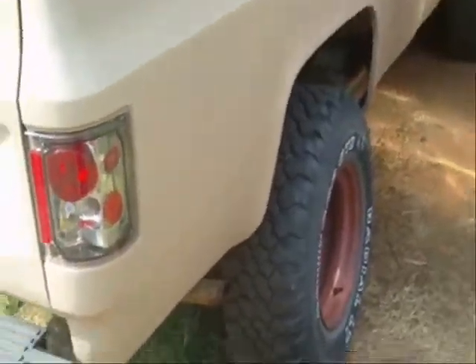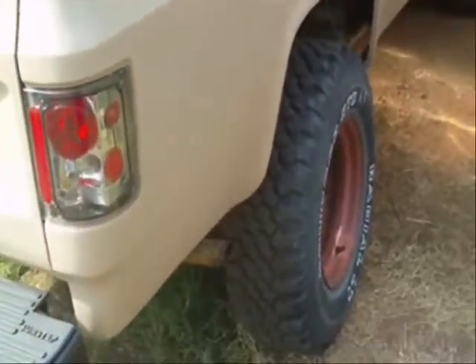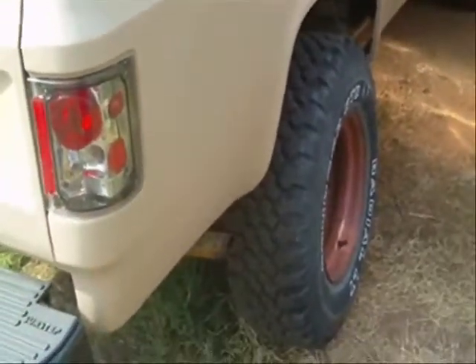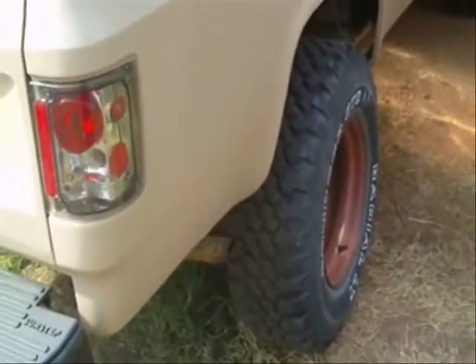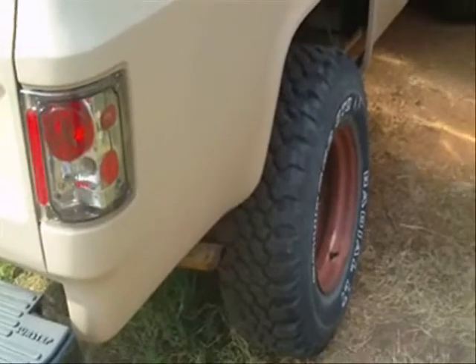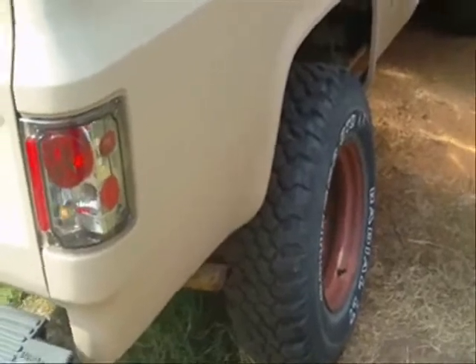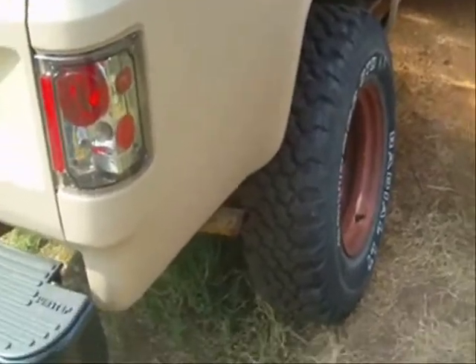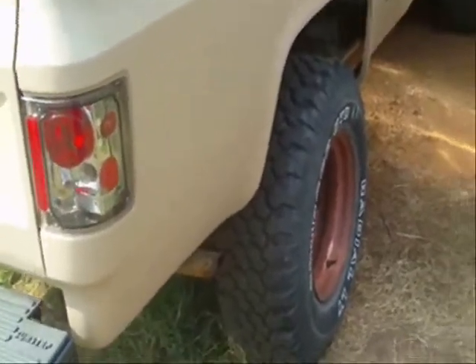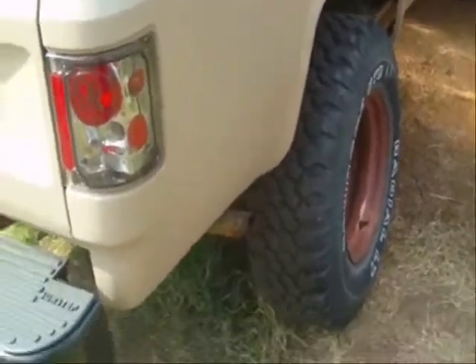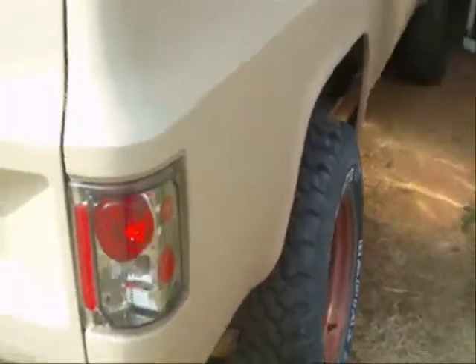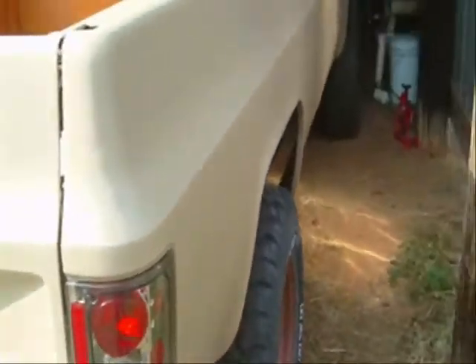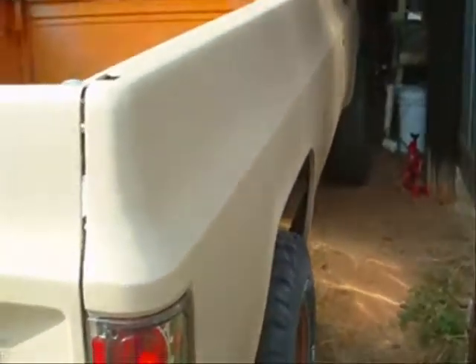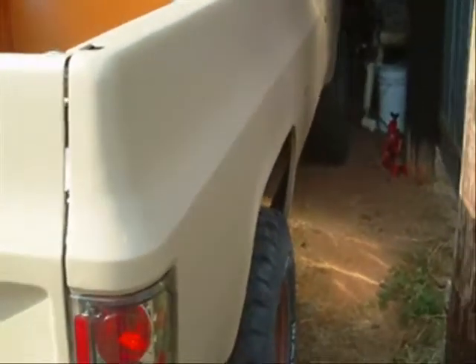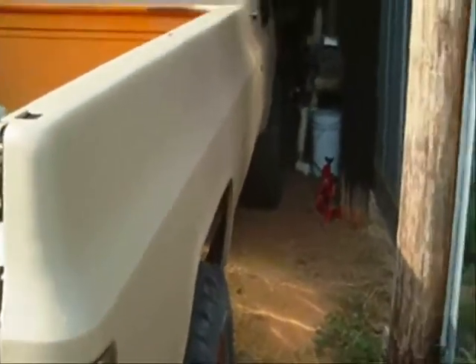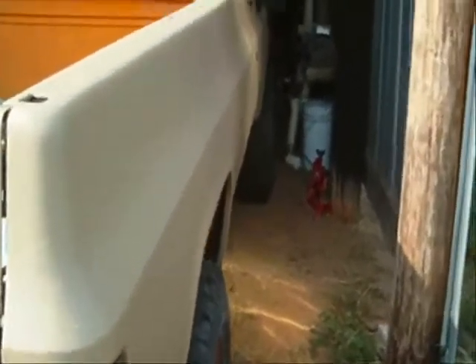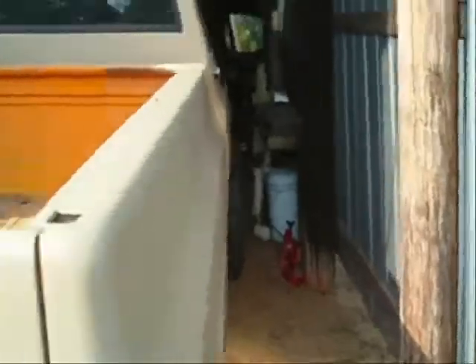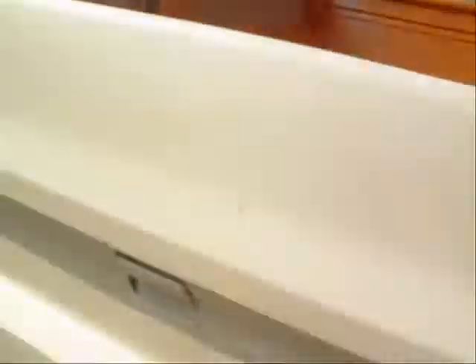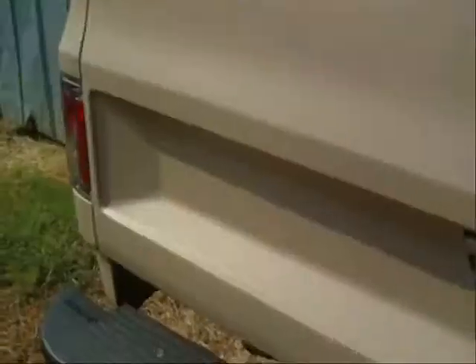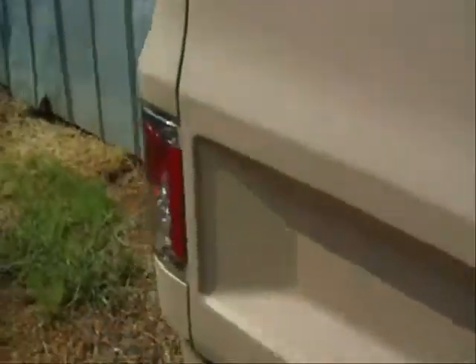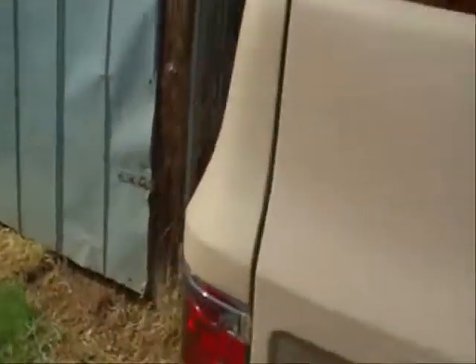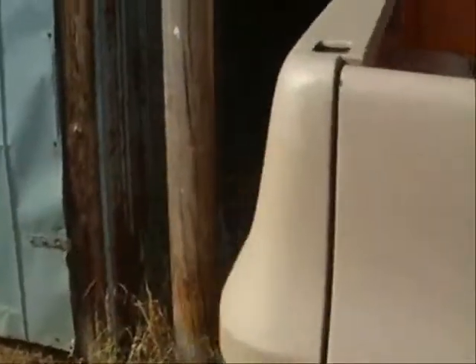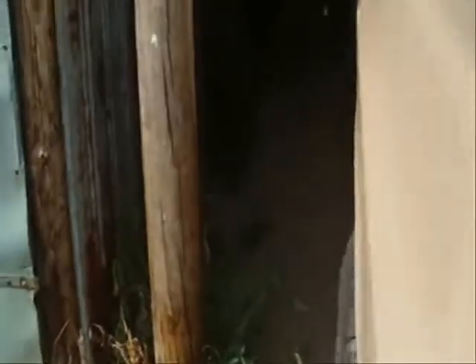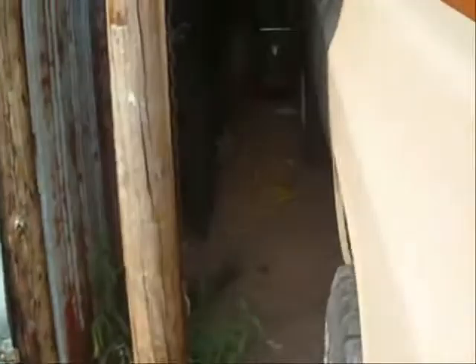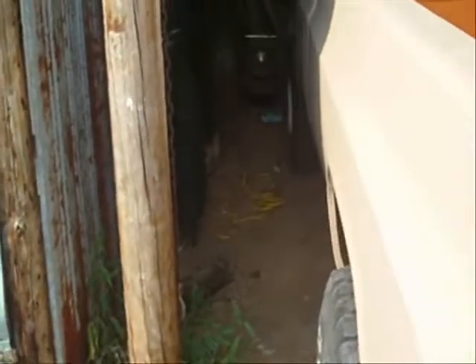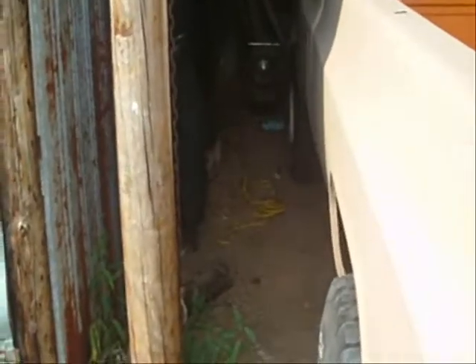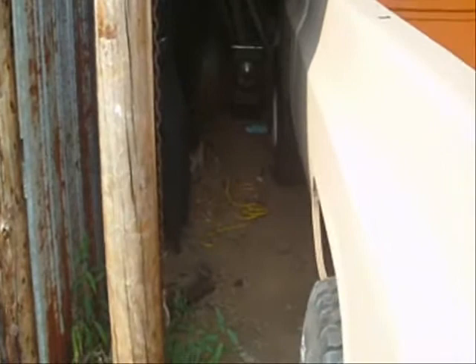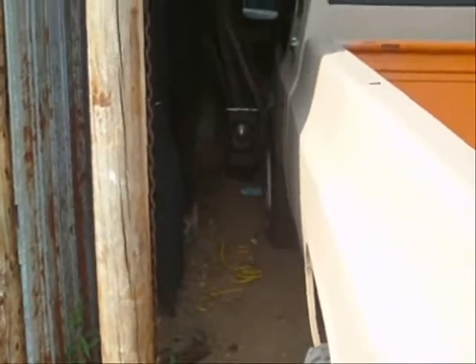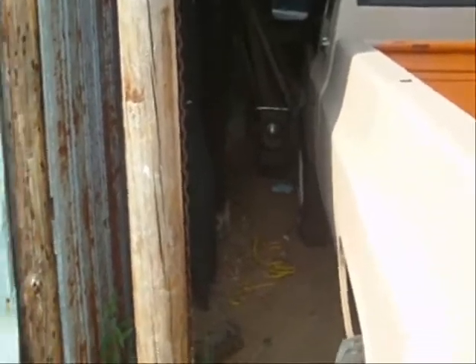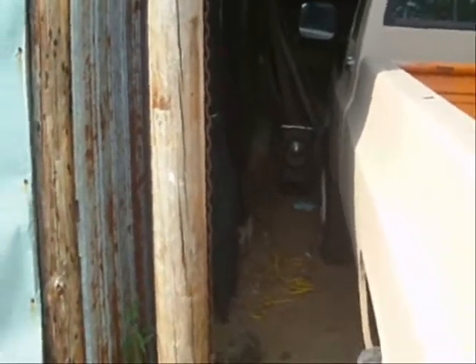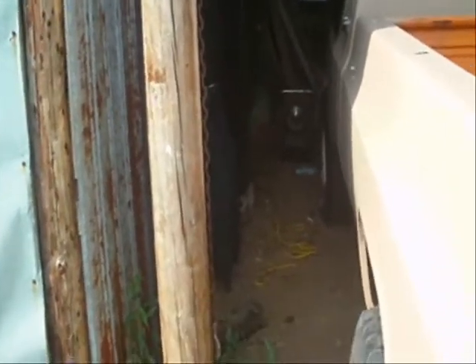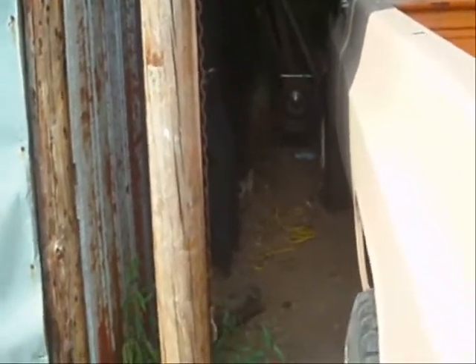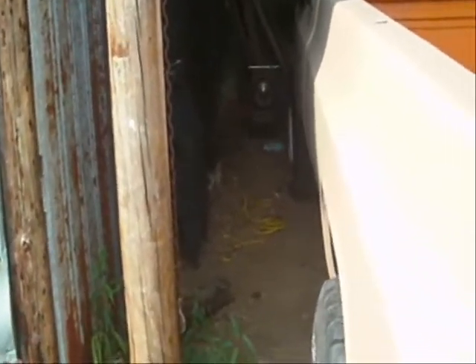I'm getting my tires and wheels, and getting the front end alignment done. As far as the tires sticking out, the axle seems to be sticking out a lot further on that one side.